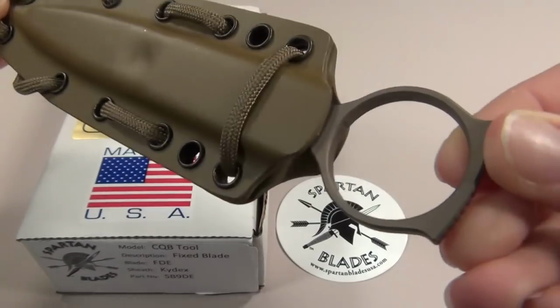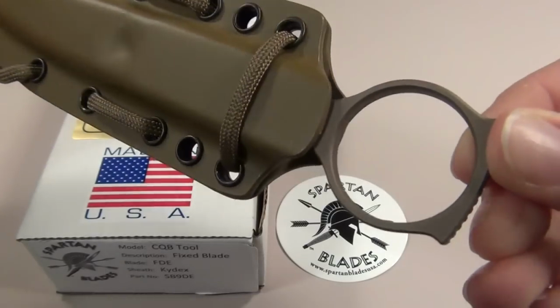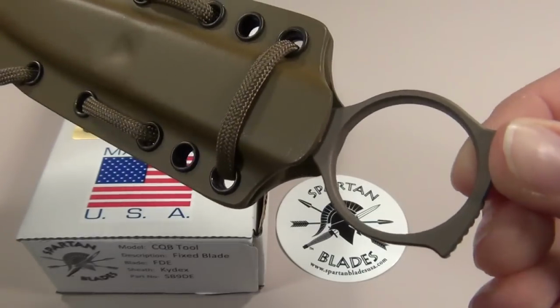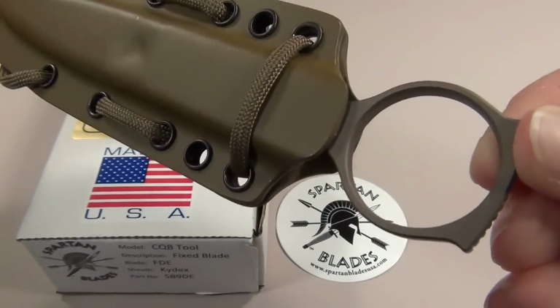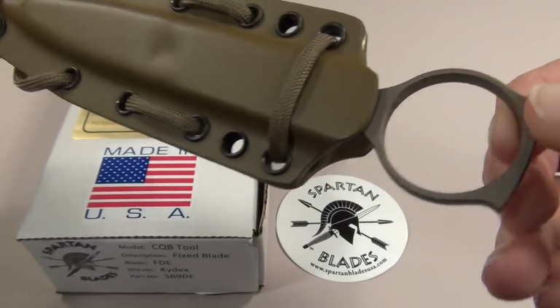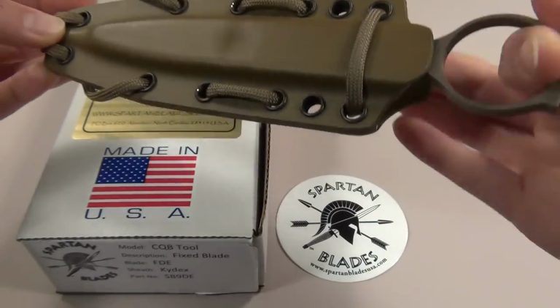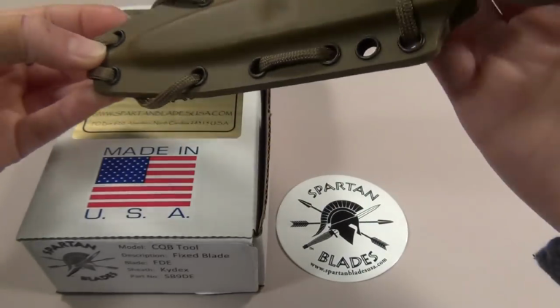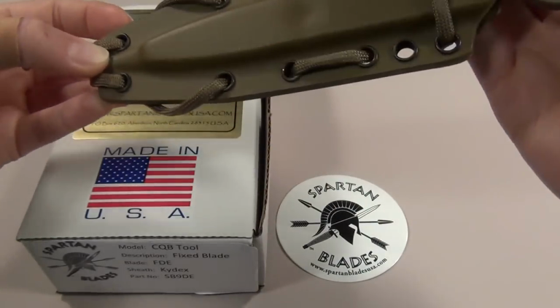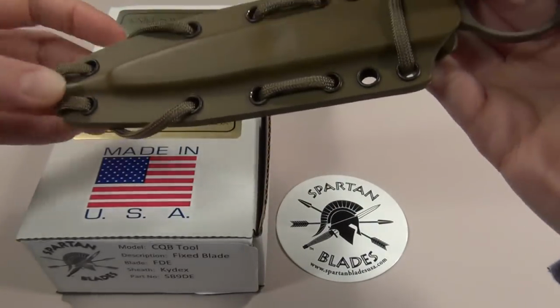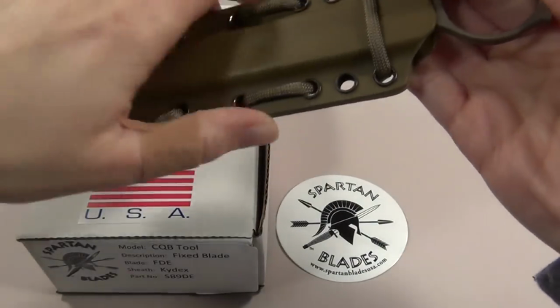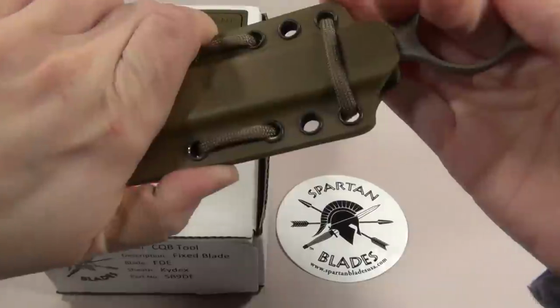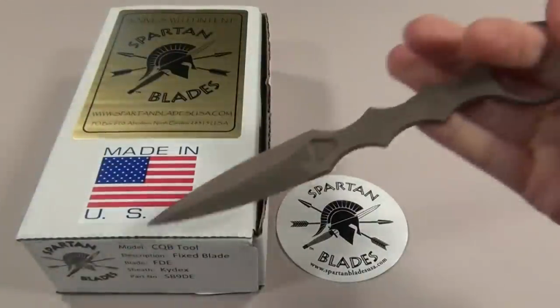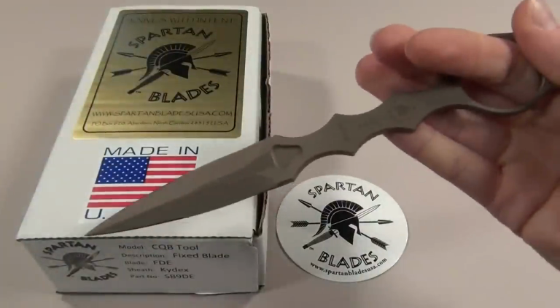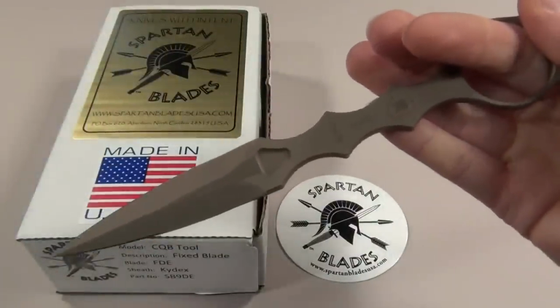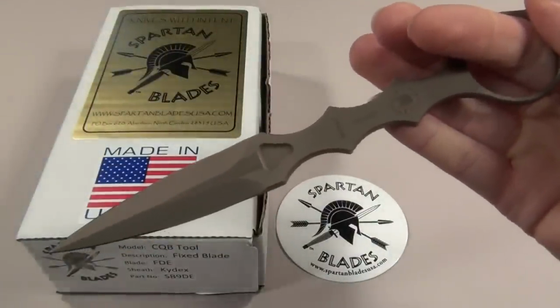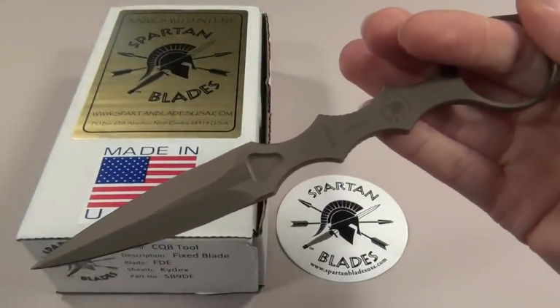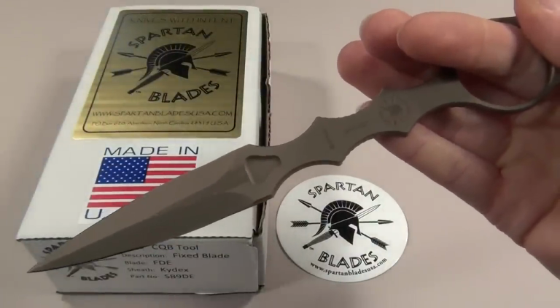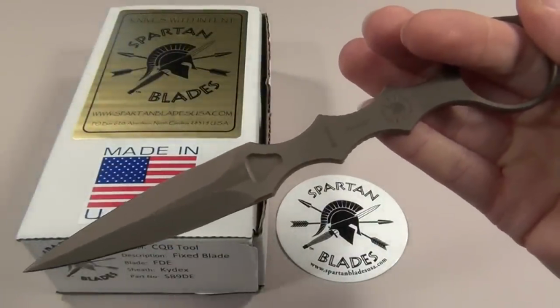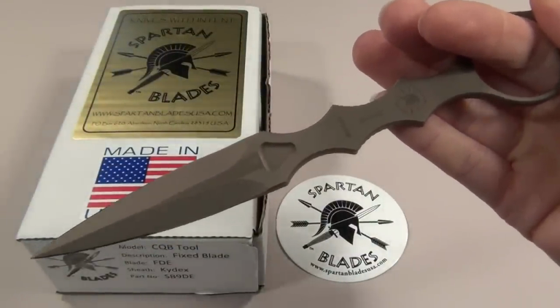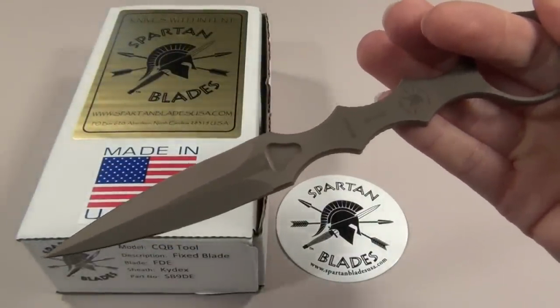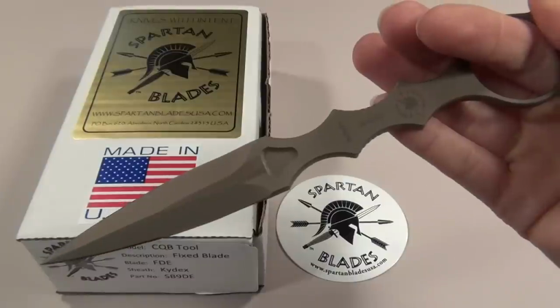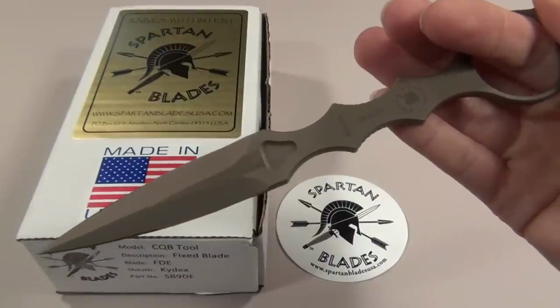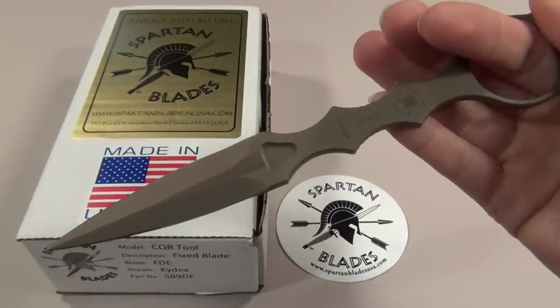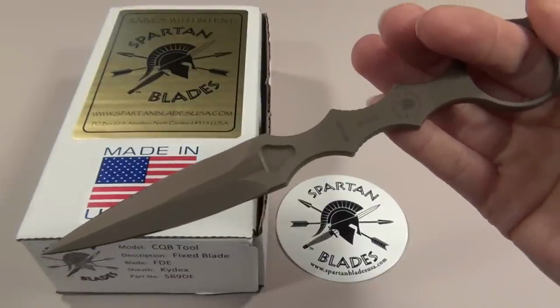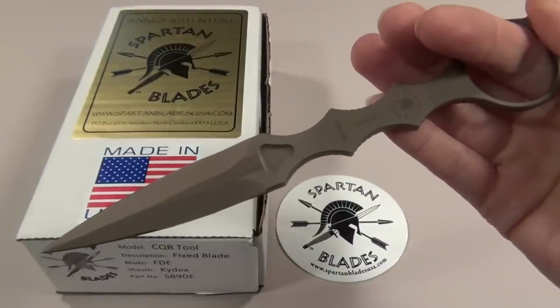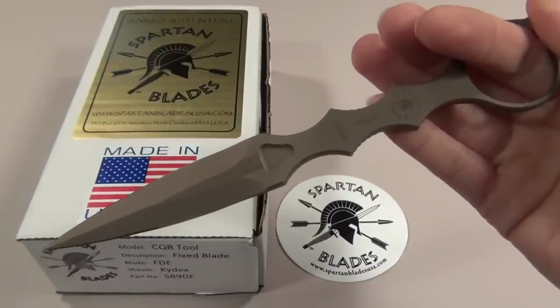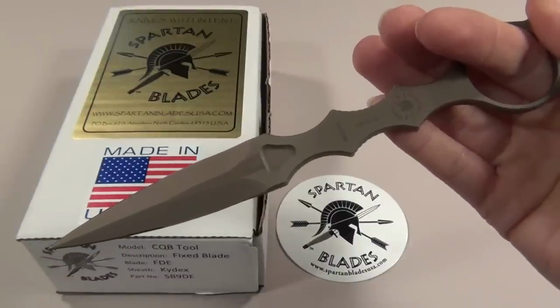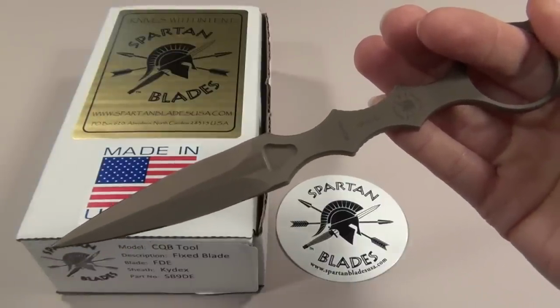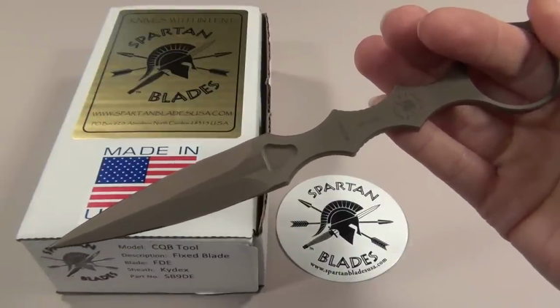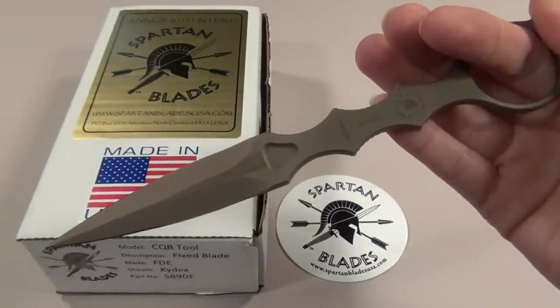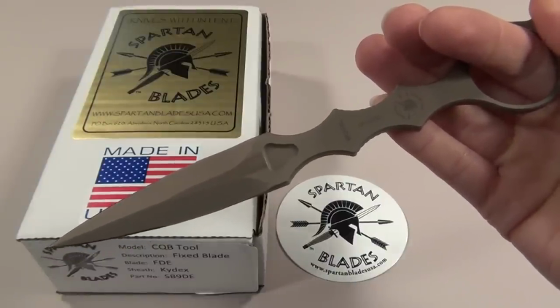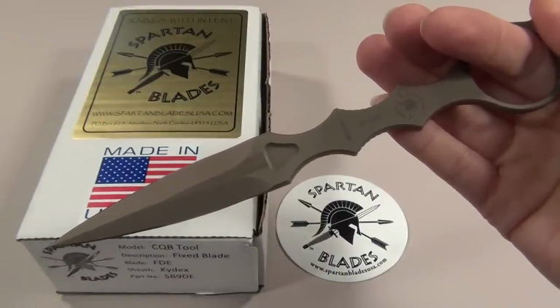It has a ring hole in it so you can put your finger through it to get a sturdy grip on the handle and draw it out quickly. It's also really slim so that after you break your attacker's grasp you can still keep it in your hand while you transition to your firearm if you need to.